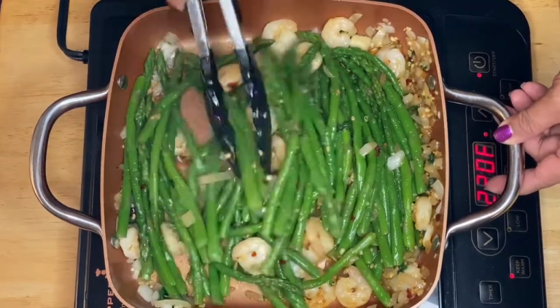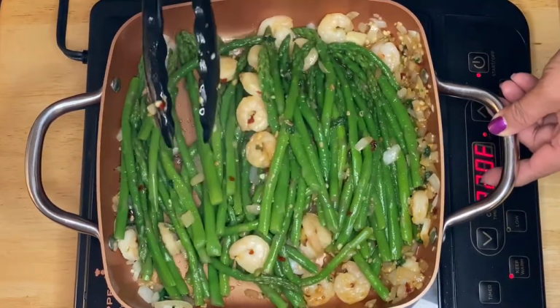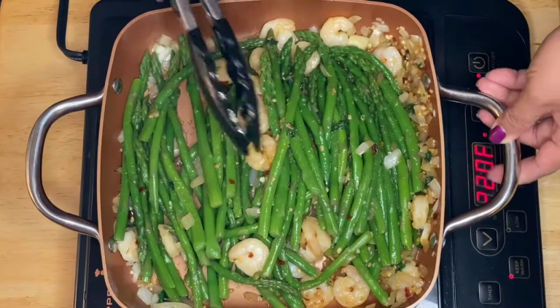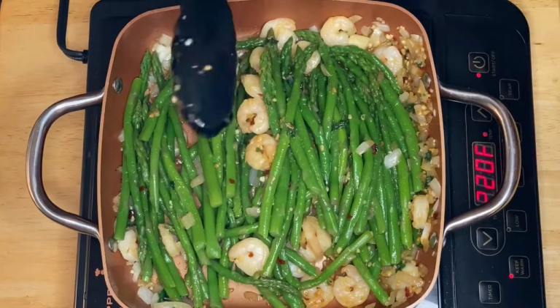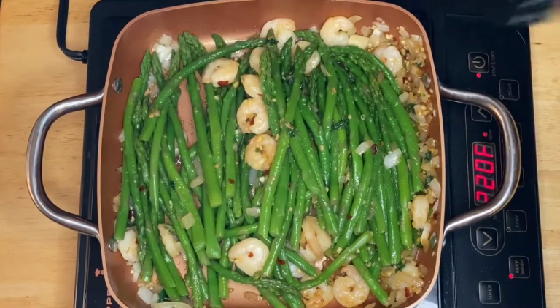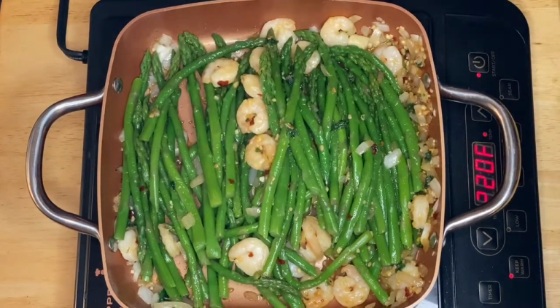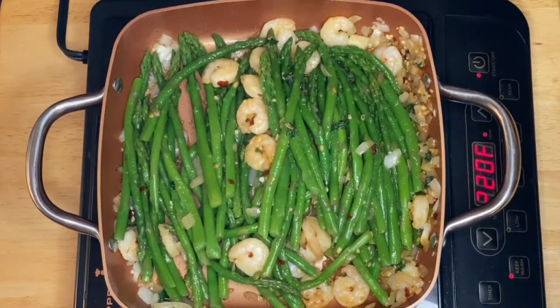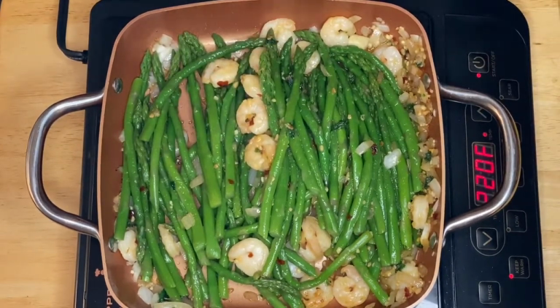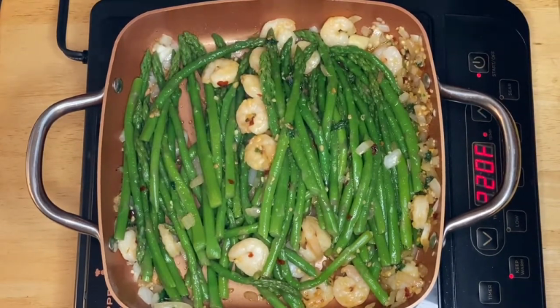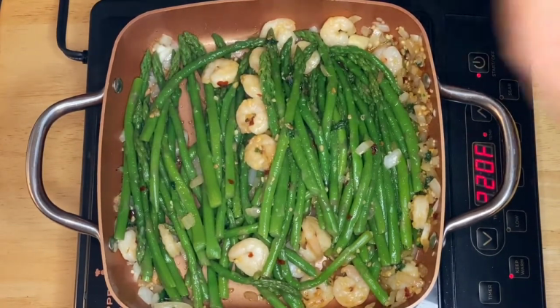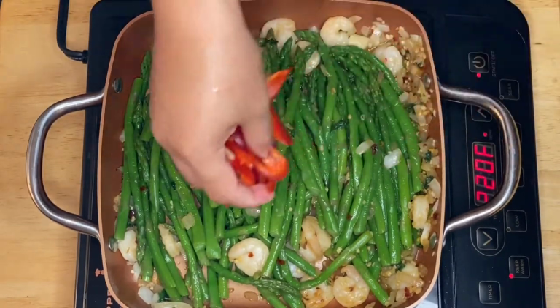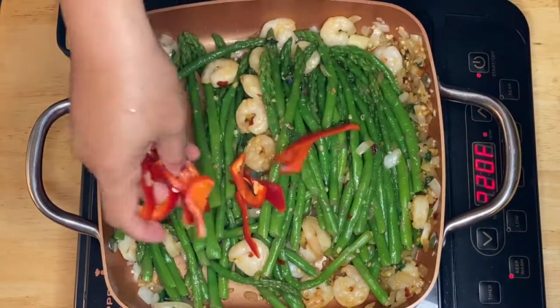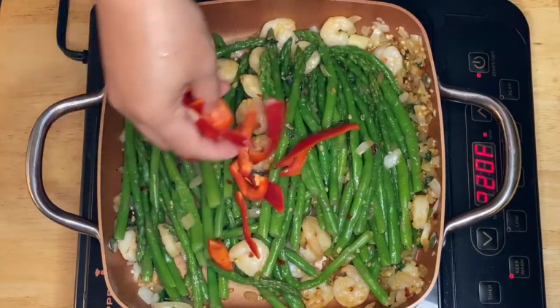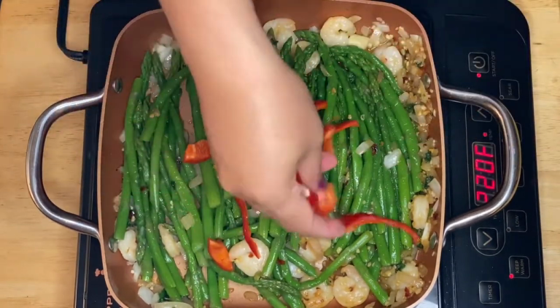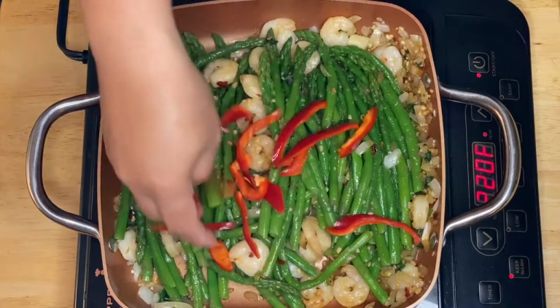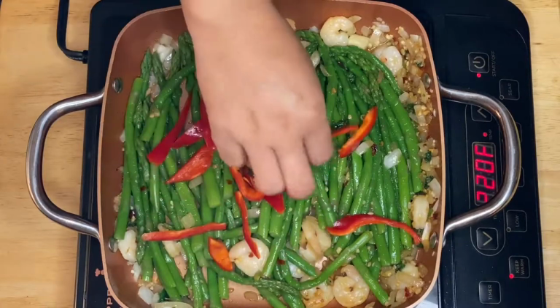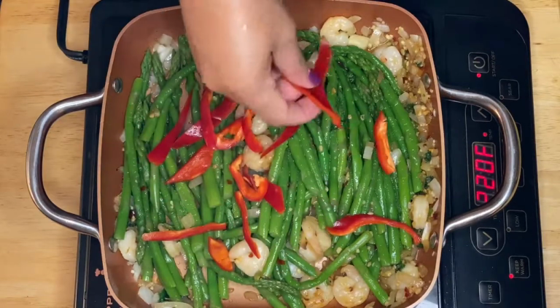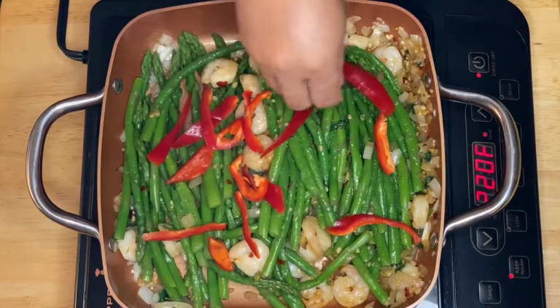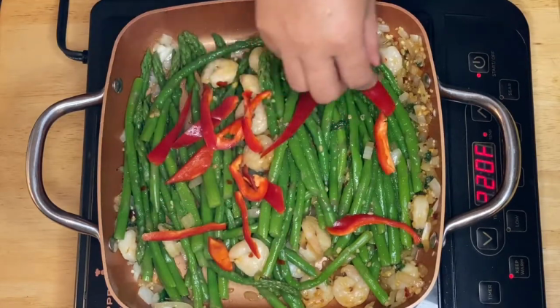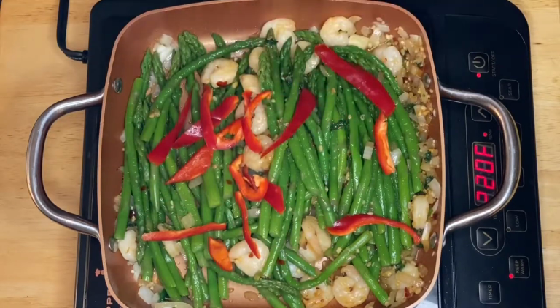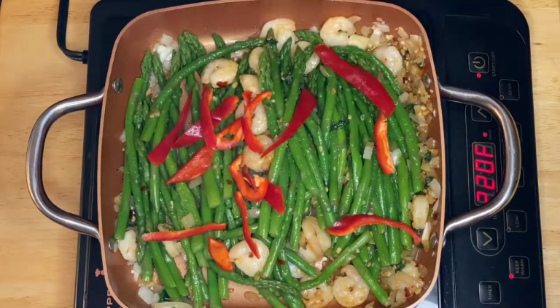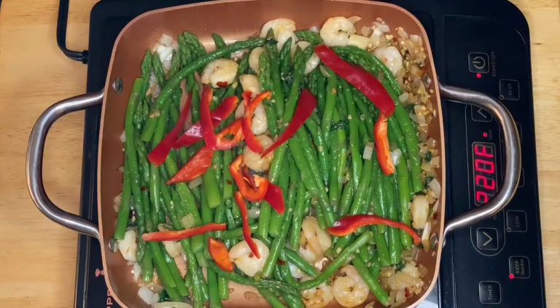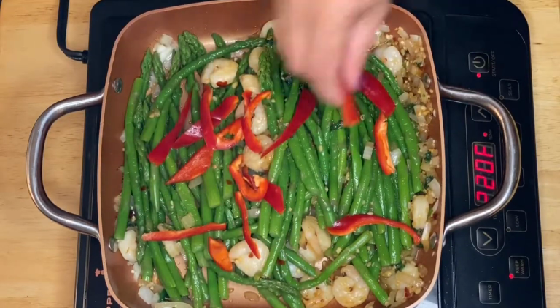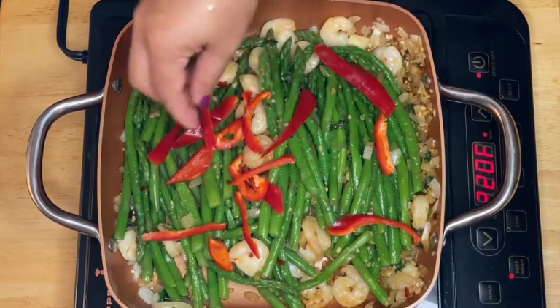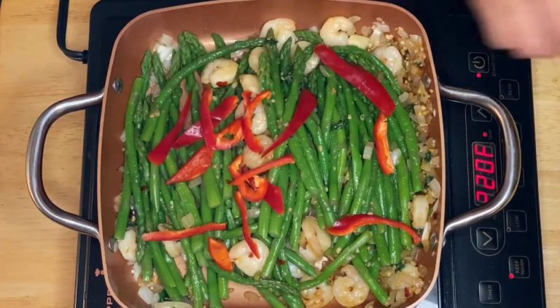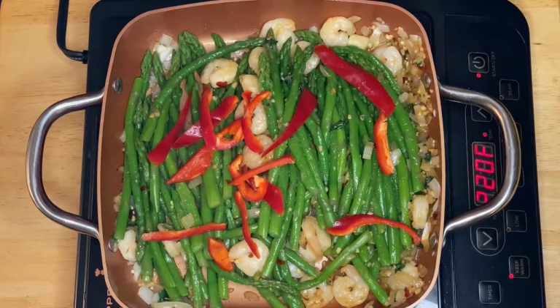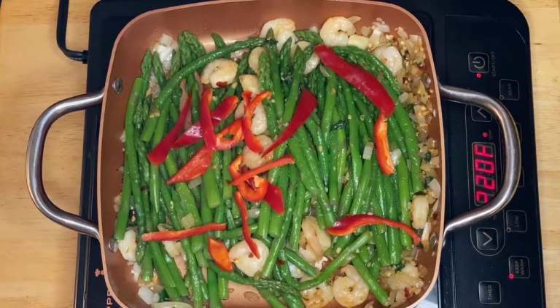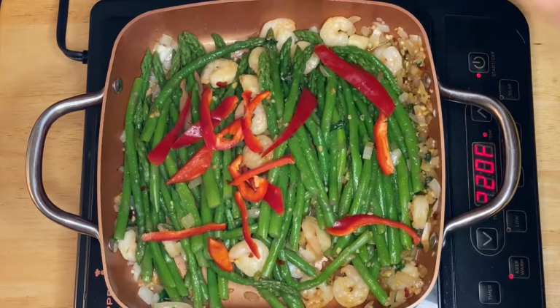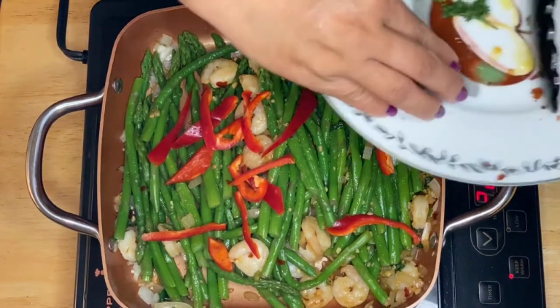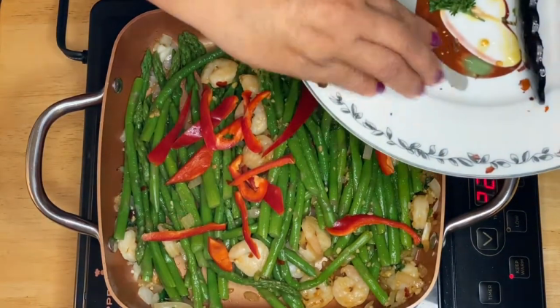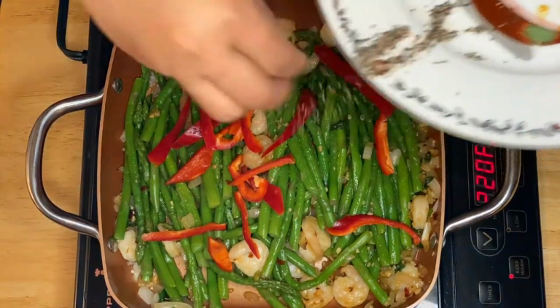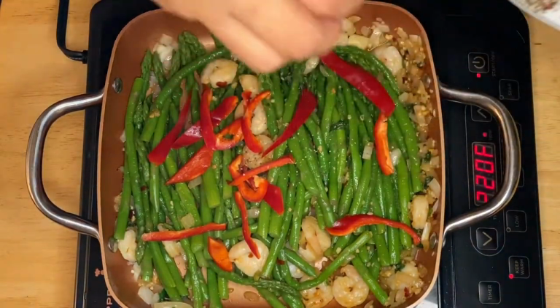While we're cooking the asparagus I'm gonna put the red pepper in now, and also our black pepper.